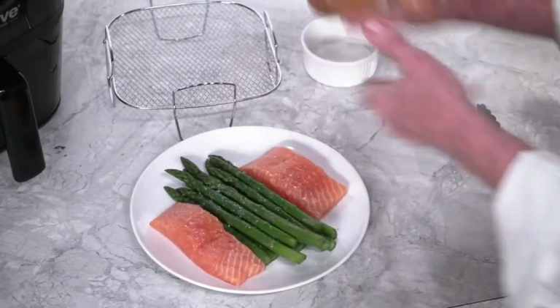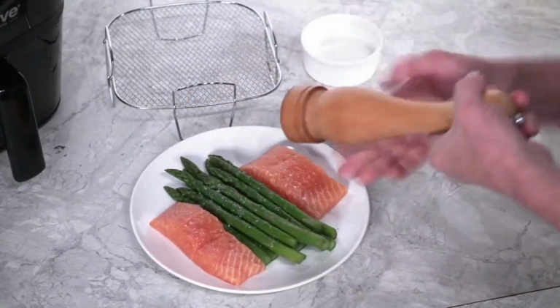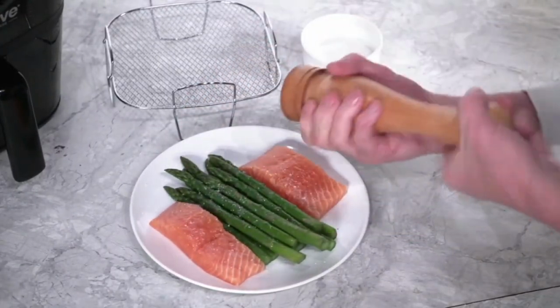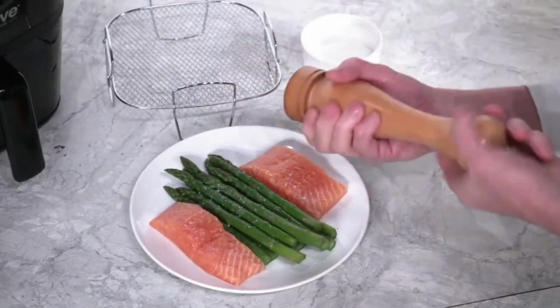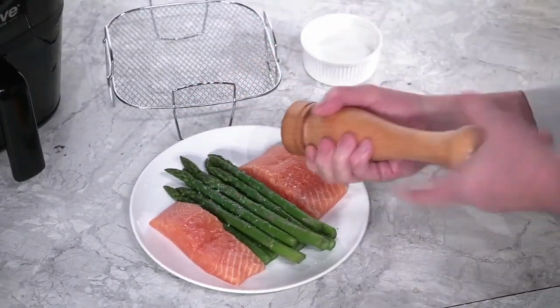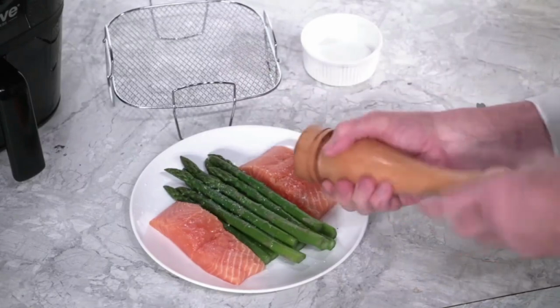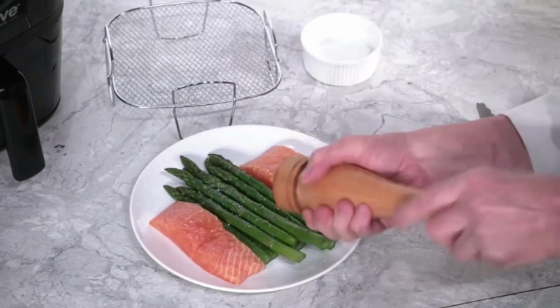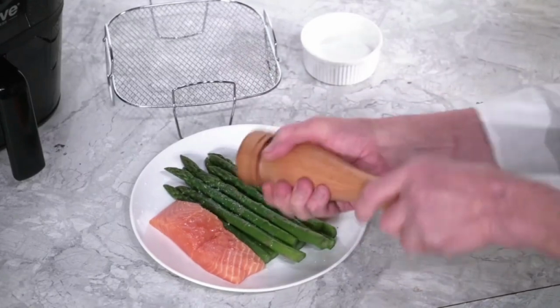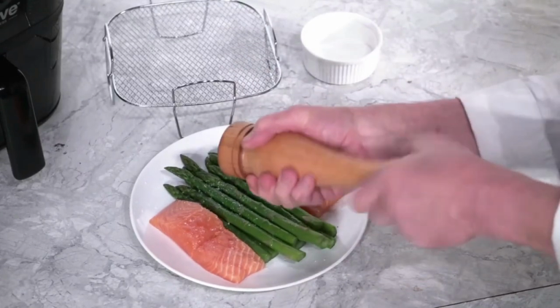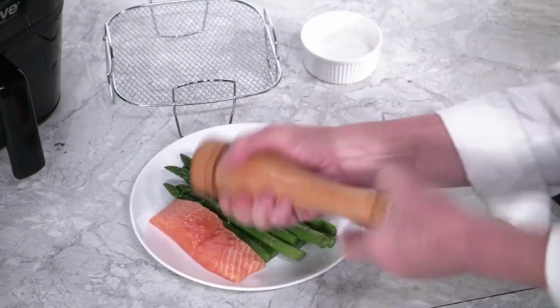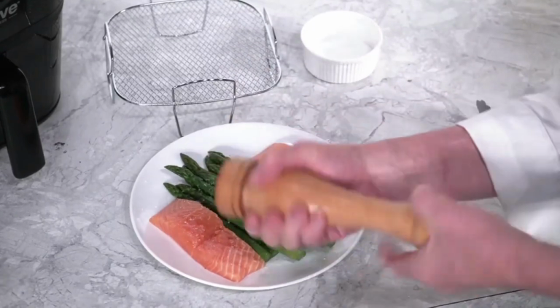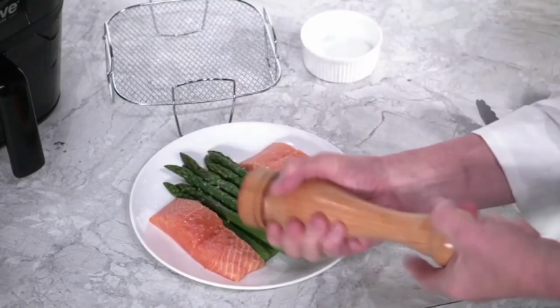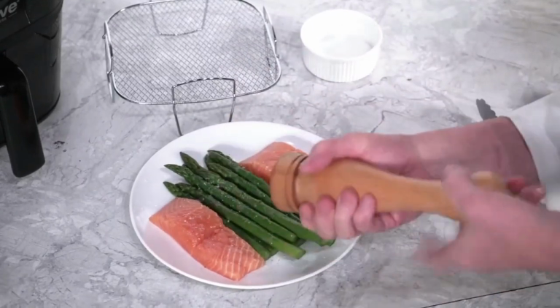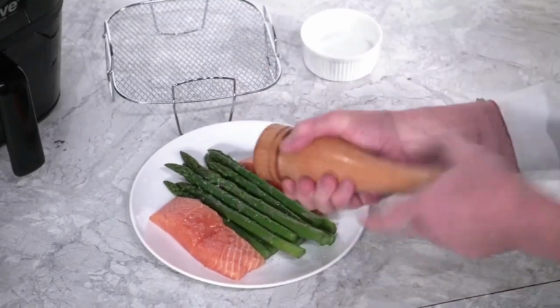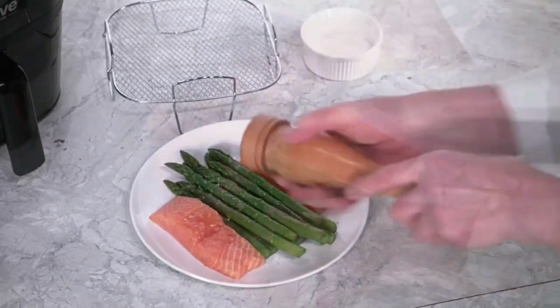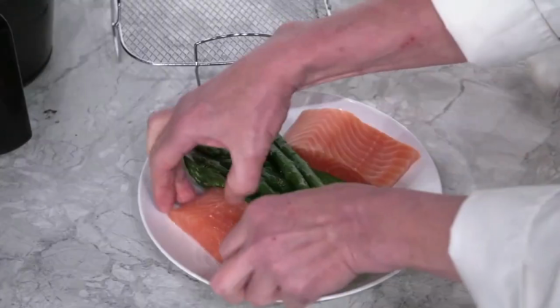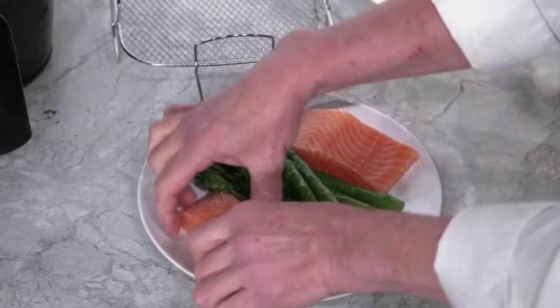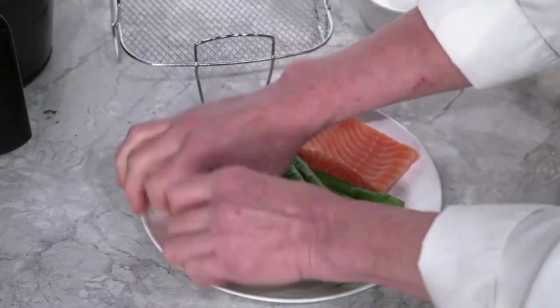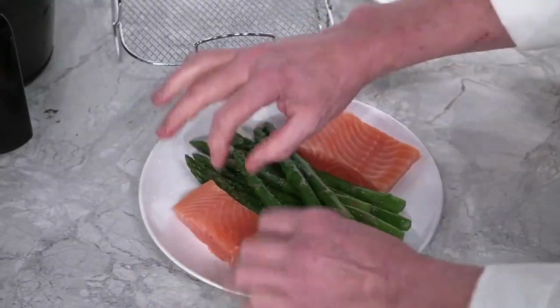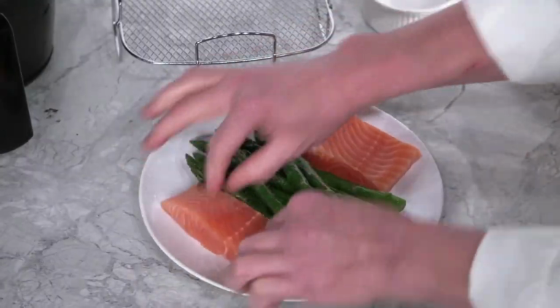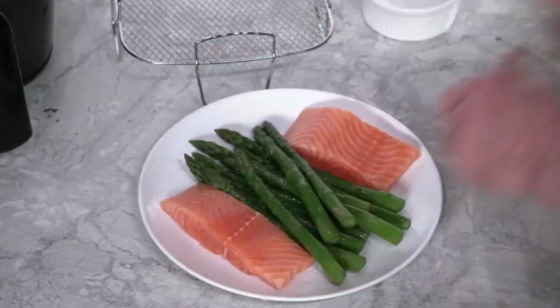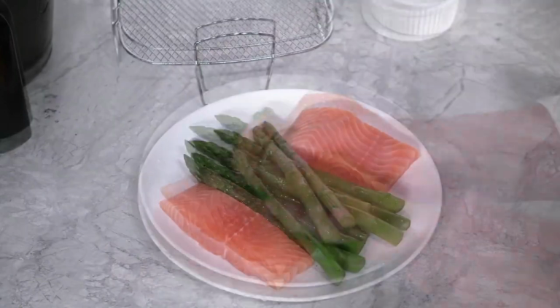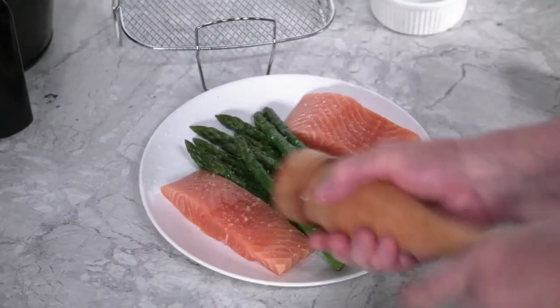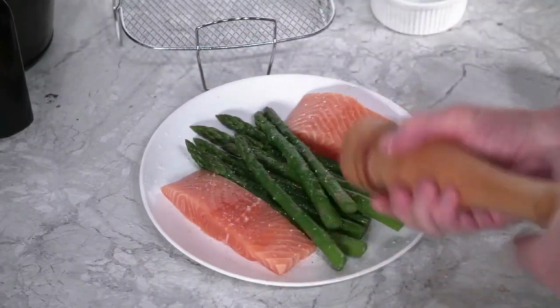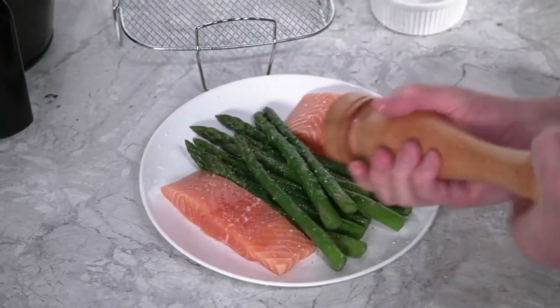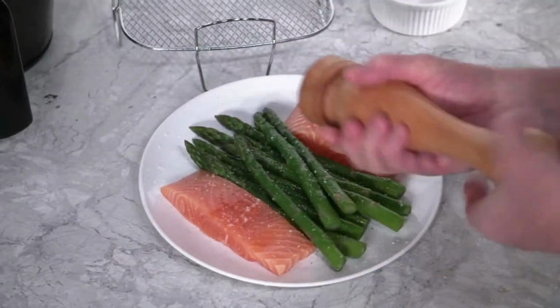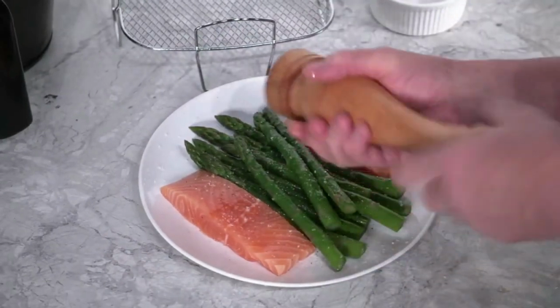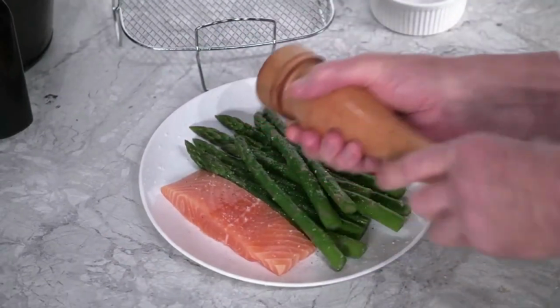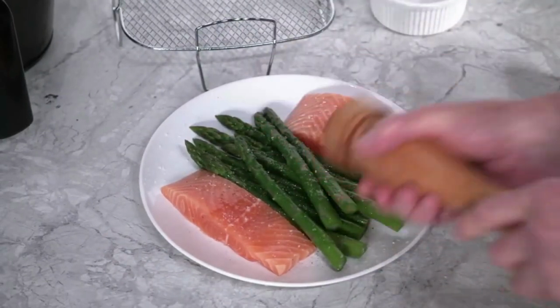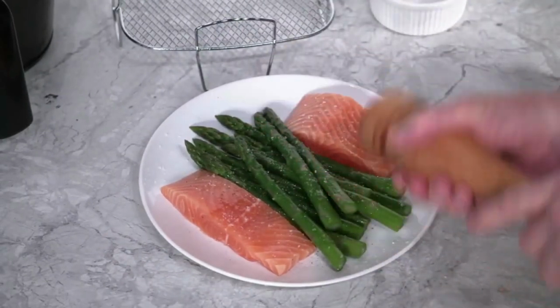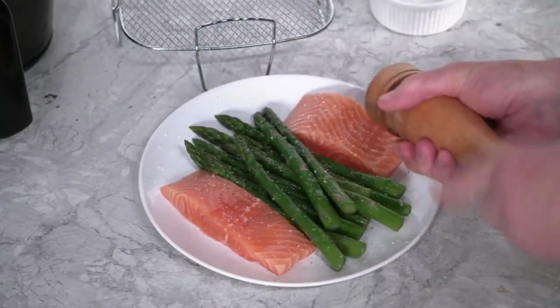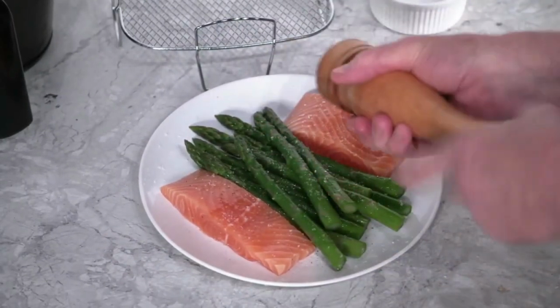I use freshly ground black pepper because it gives more flavor than the pre-ground pepper you get in a can. Now flip the salmon and the asparagus, and repeat the process on the other side so both sides are seasoned.